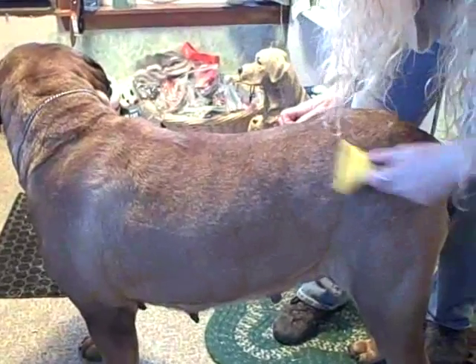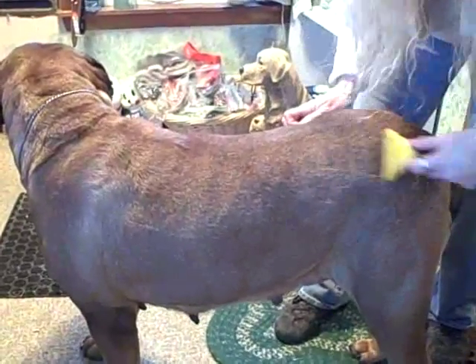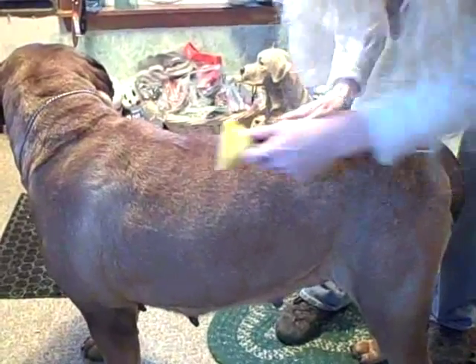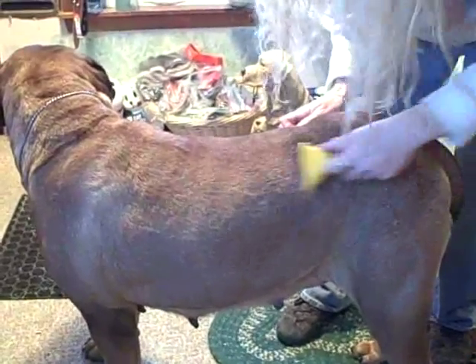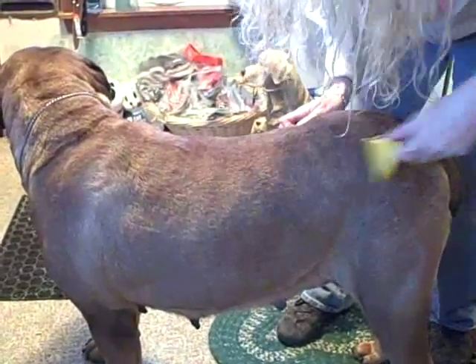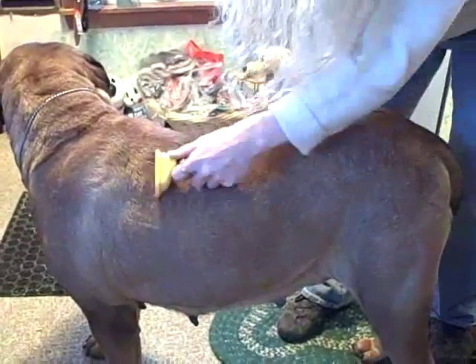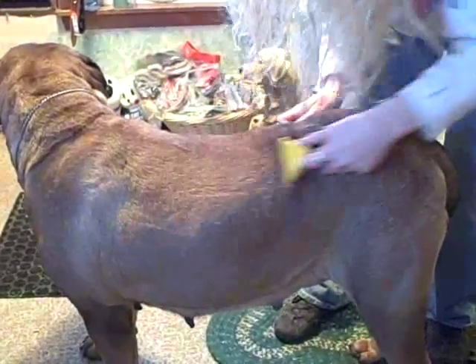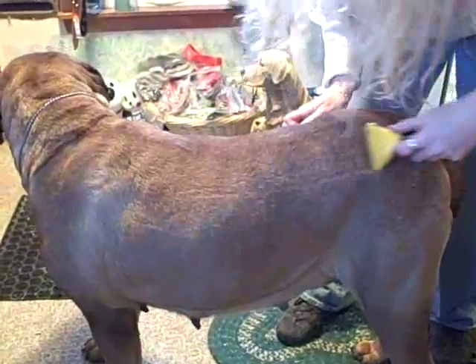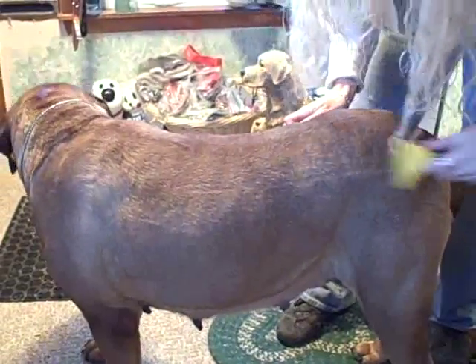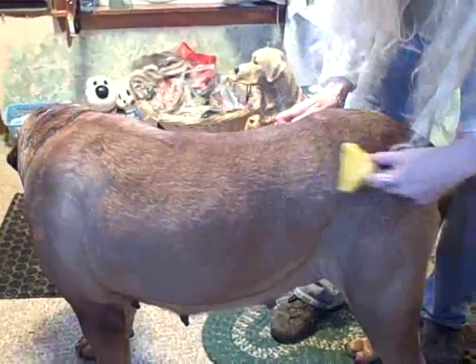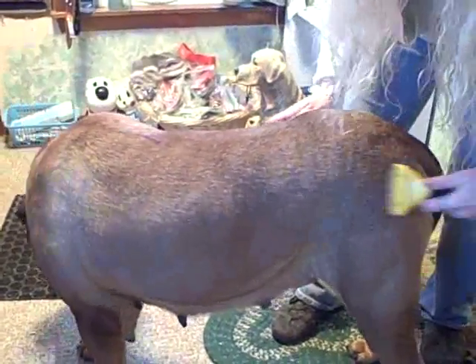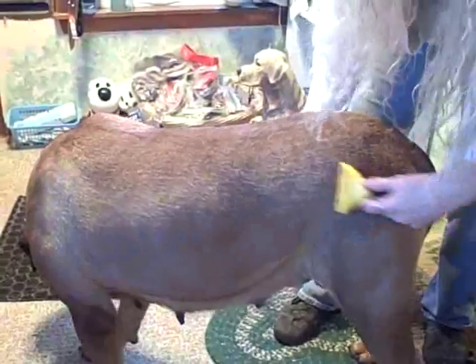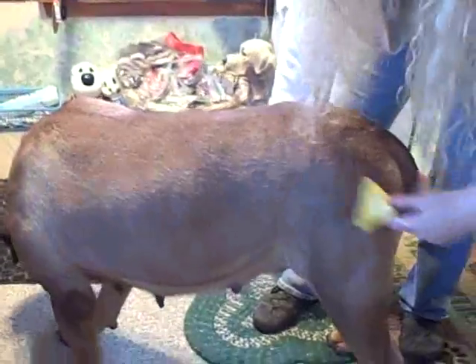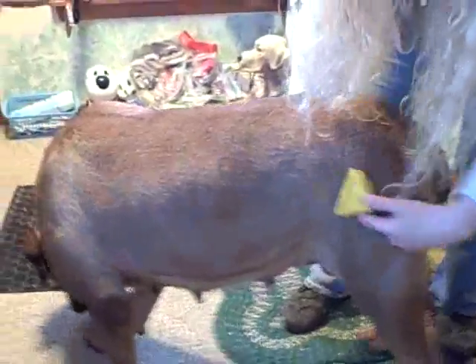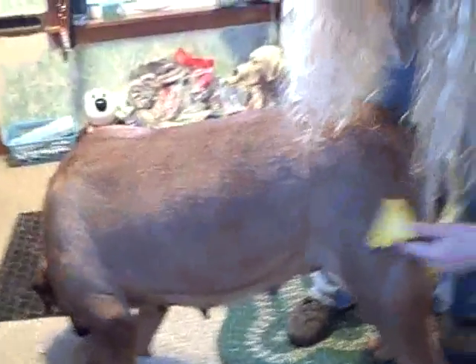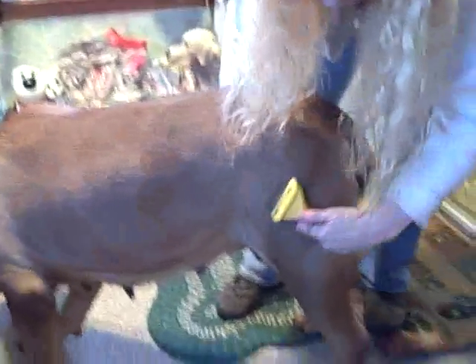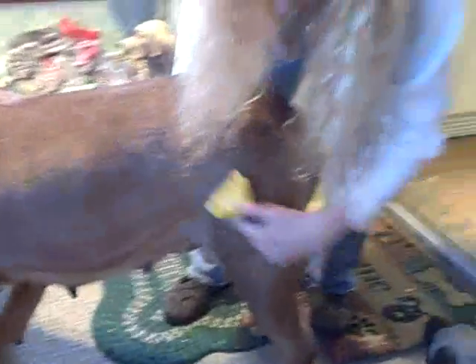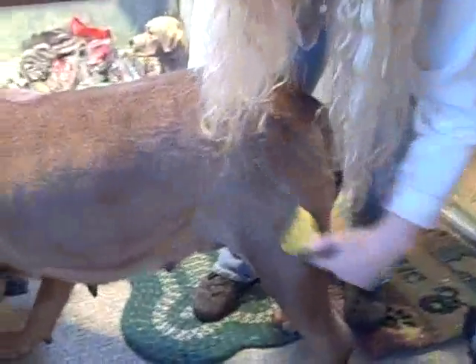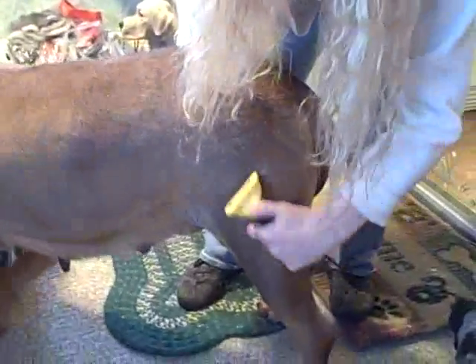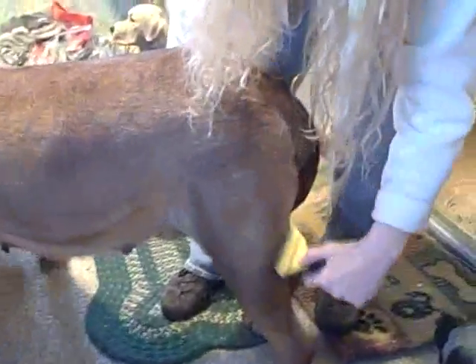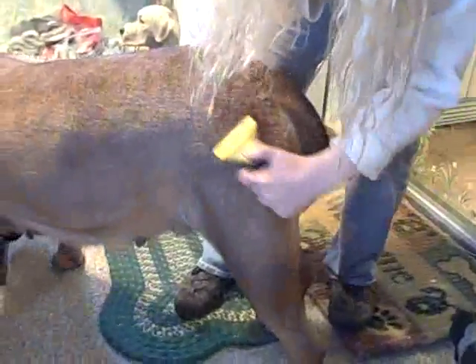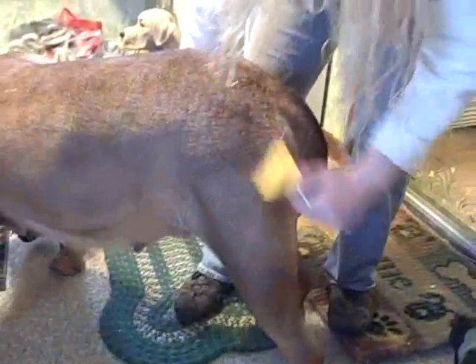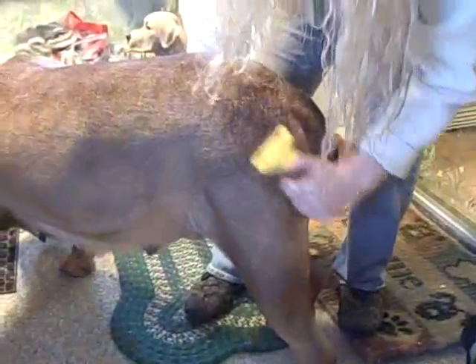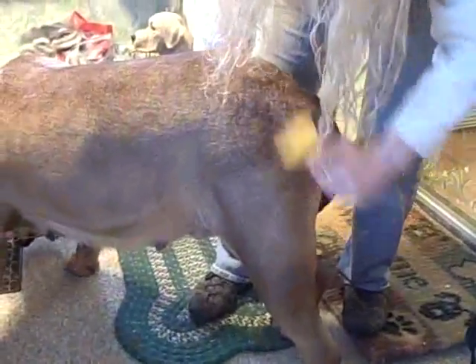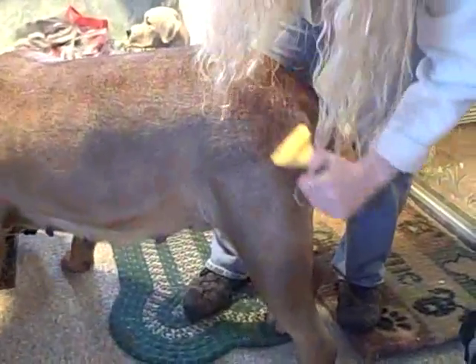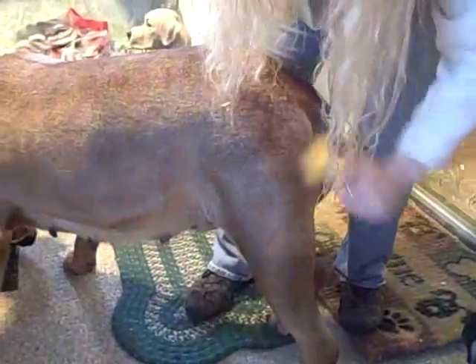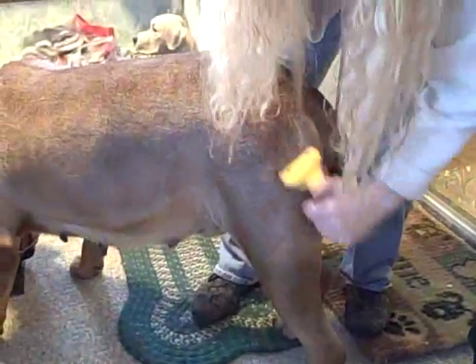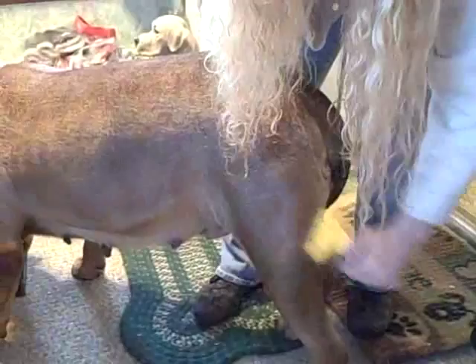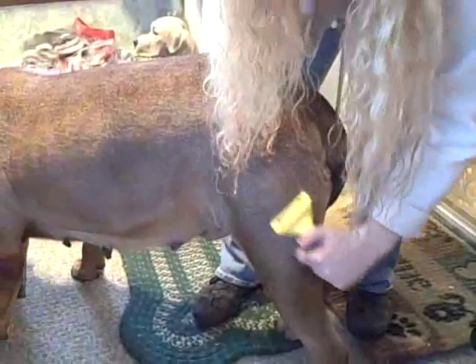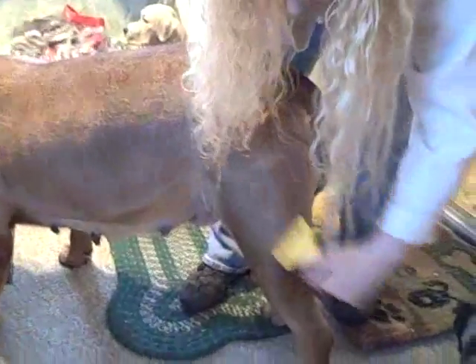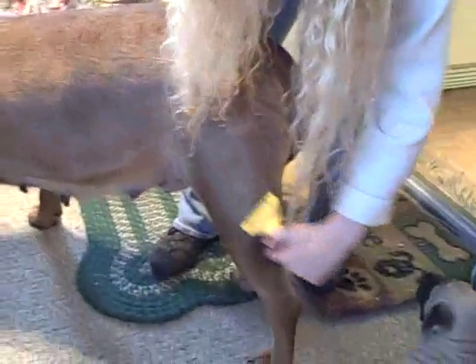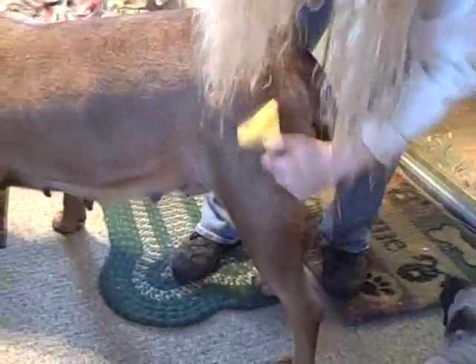Especially with a real short tight-coated dog like this, you want to do it very gently because otherwise those metal blades are going to scratch their skin.